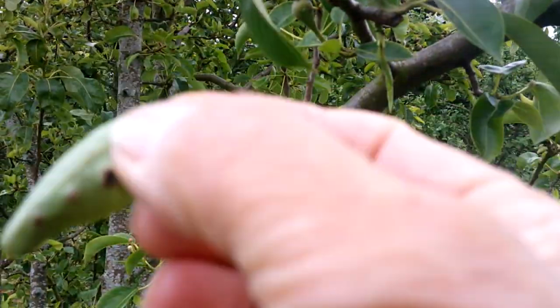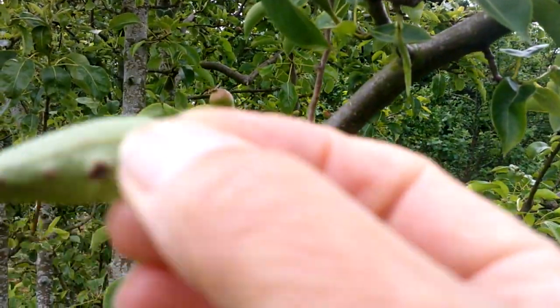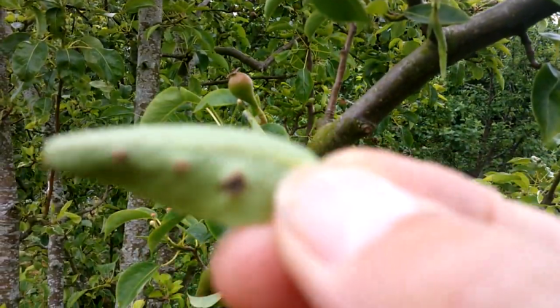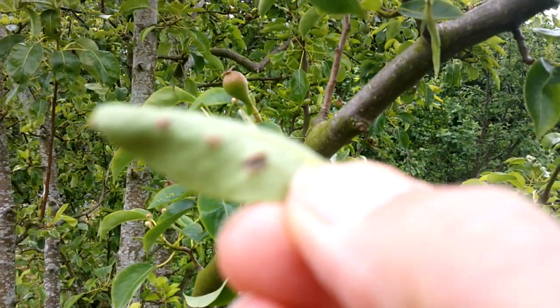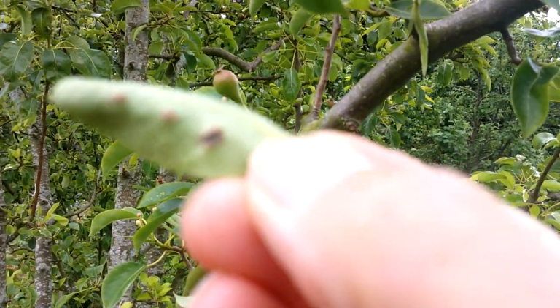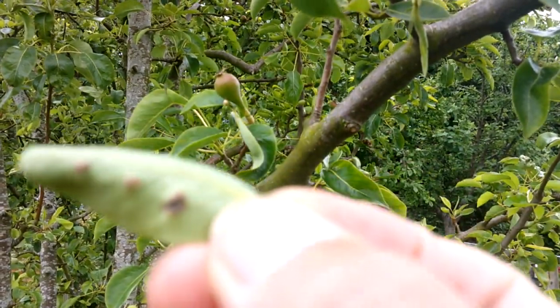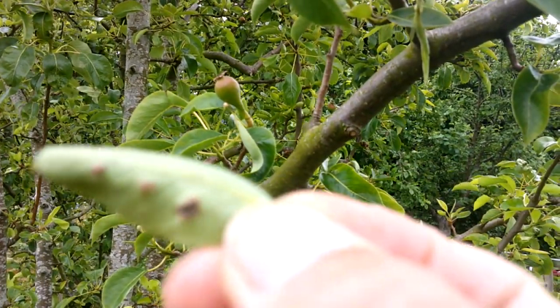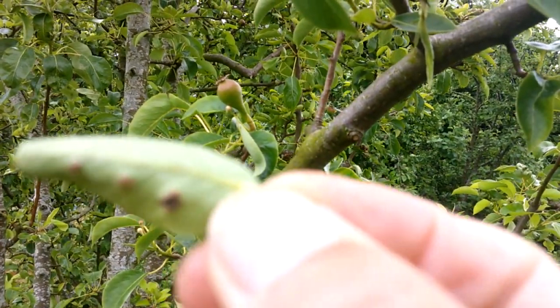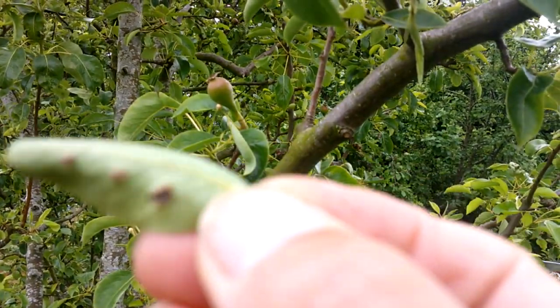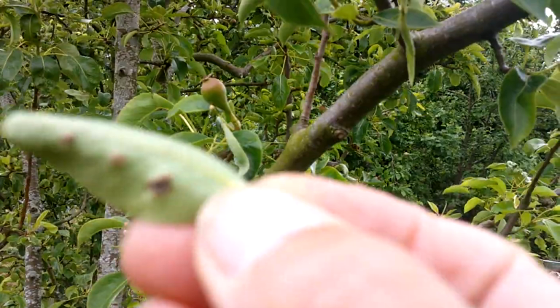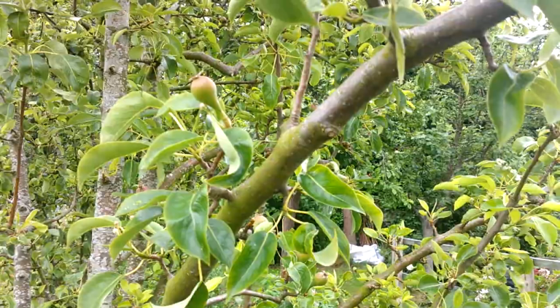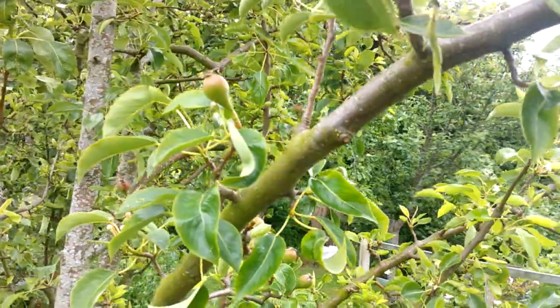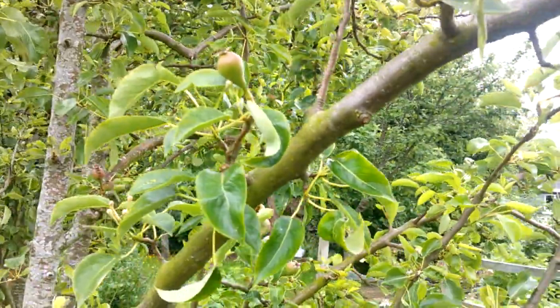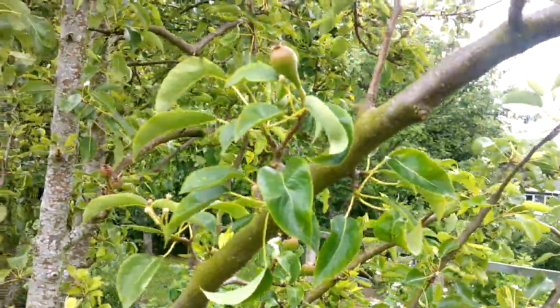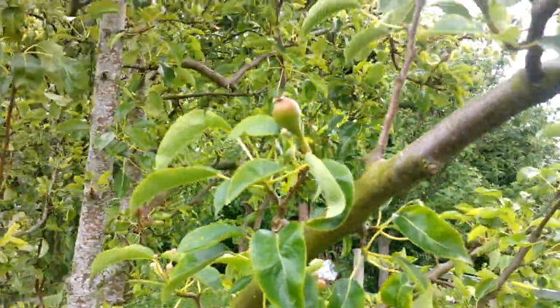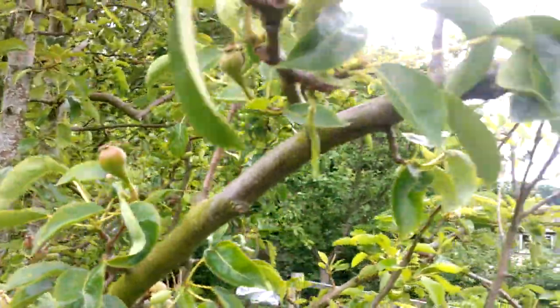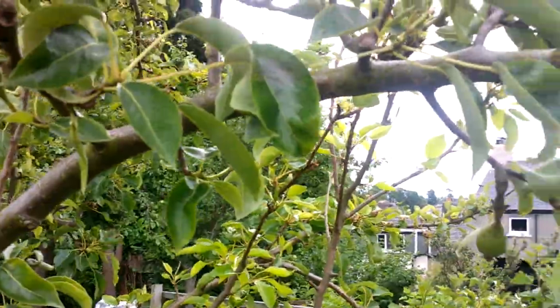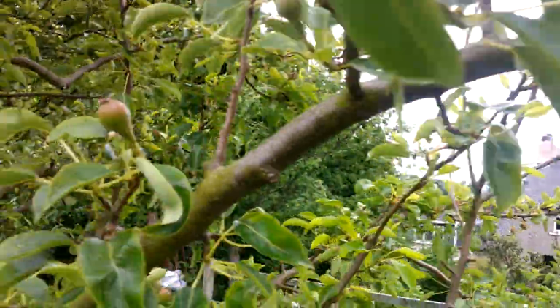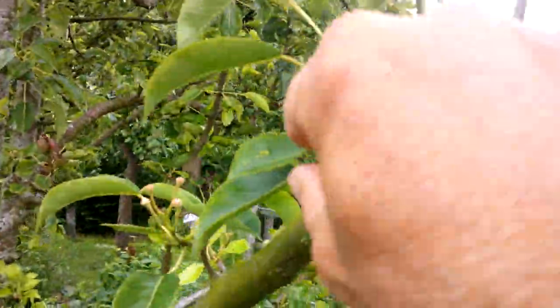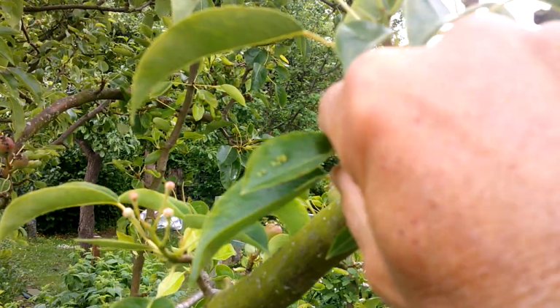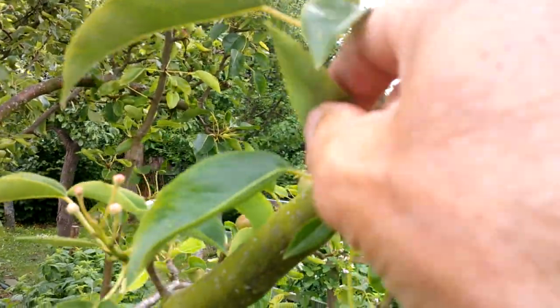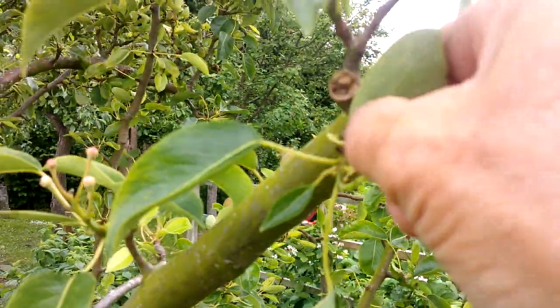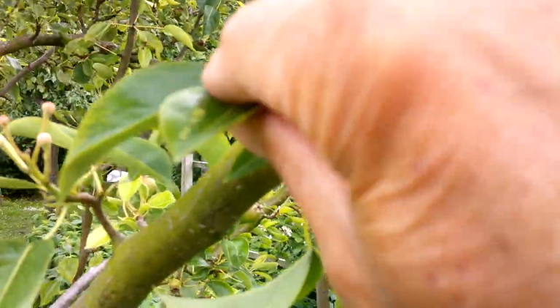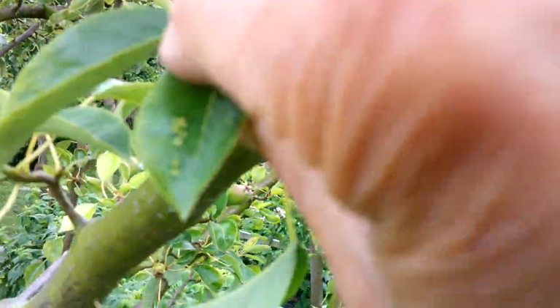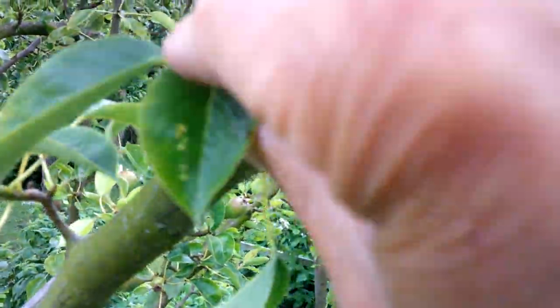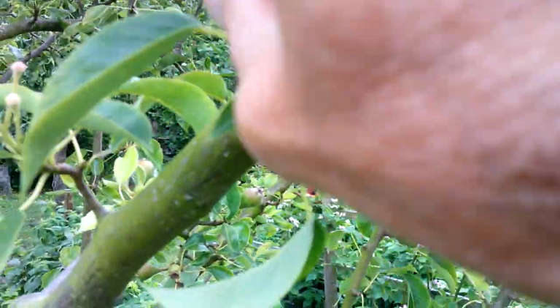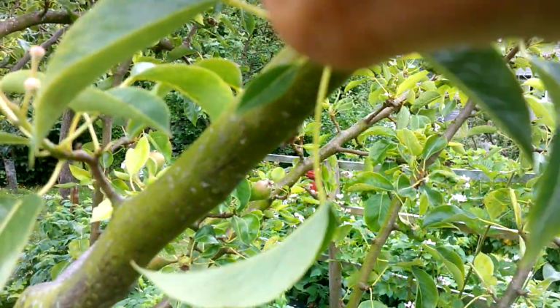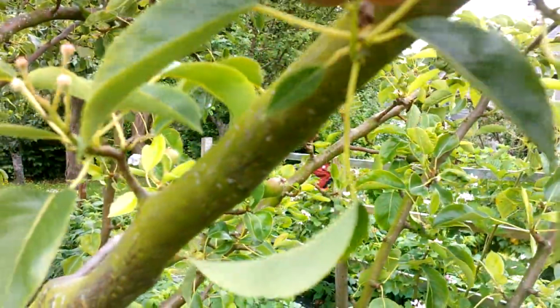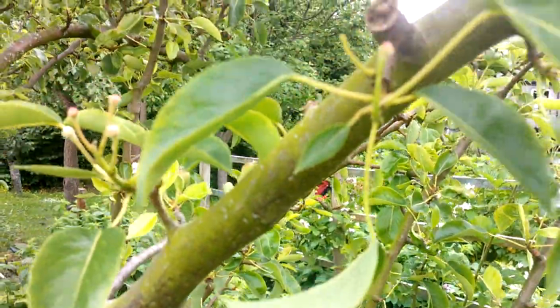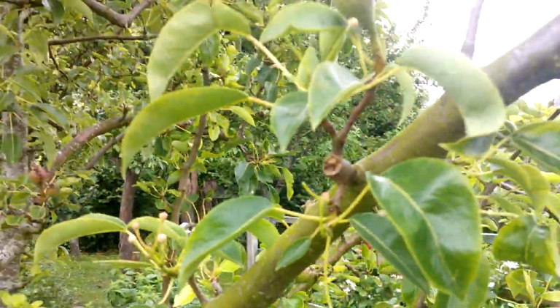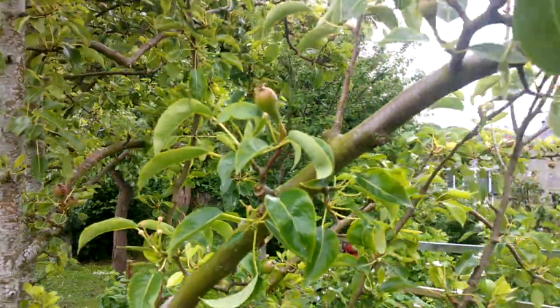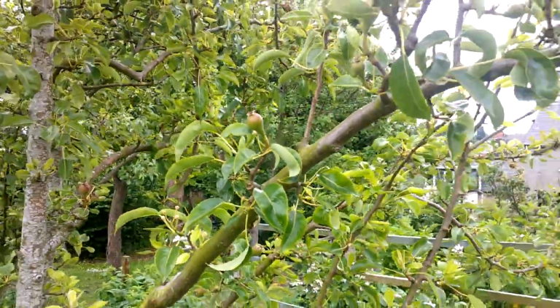There might be a little bit of leaf blister mite on this leaf here, but it's very, very clean overall compared to the Comice. There's maybe another small spot on that leaf there, but you can see where my thinking is going.